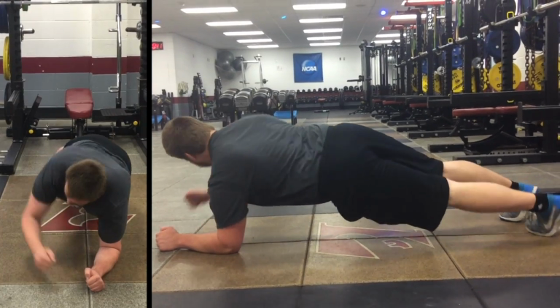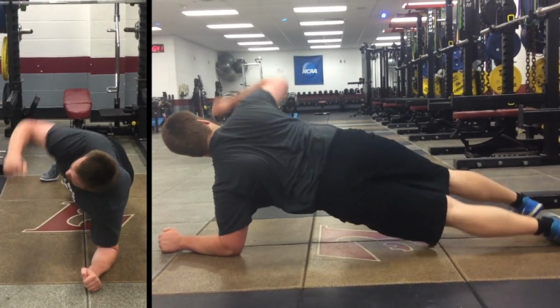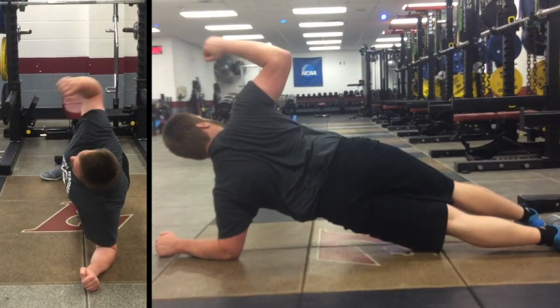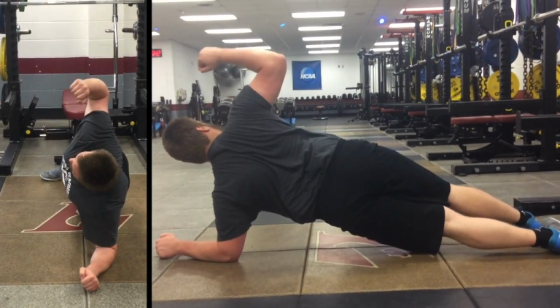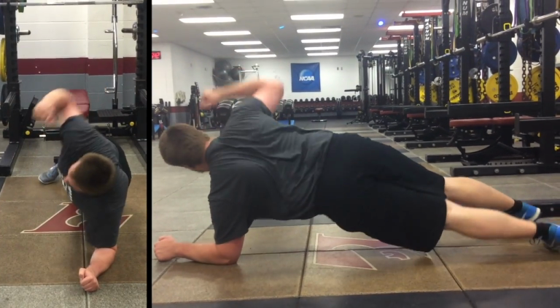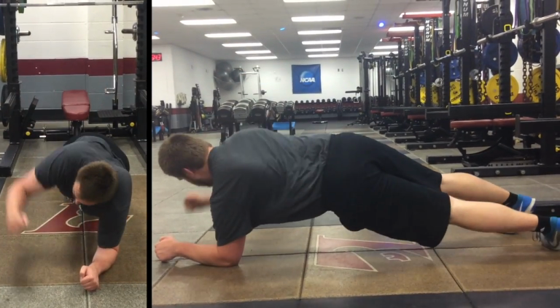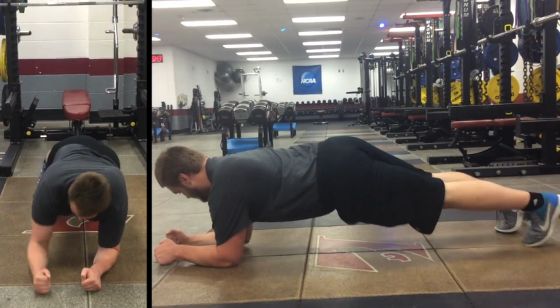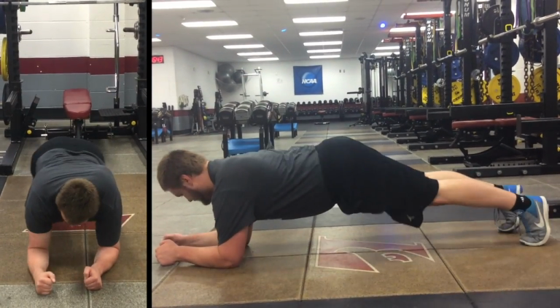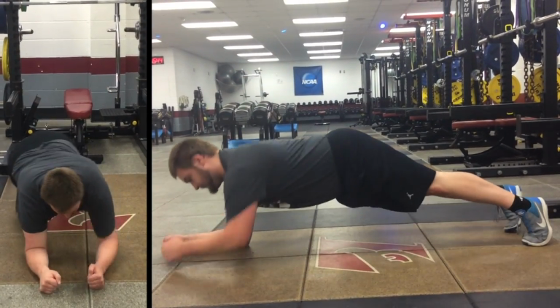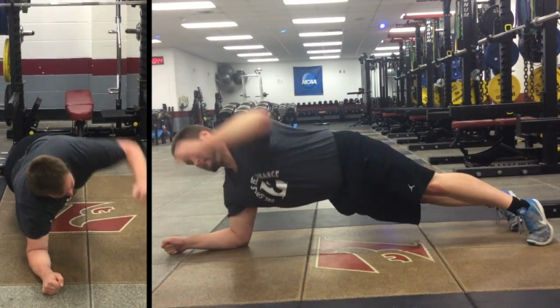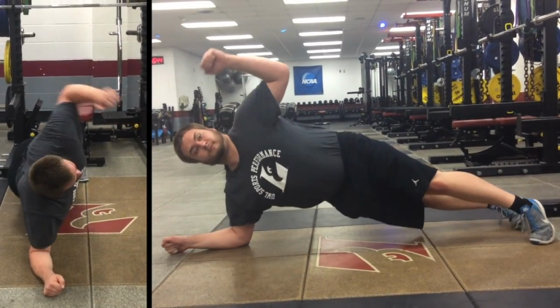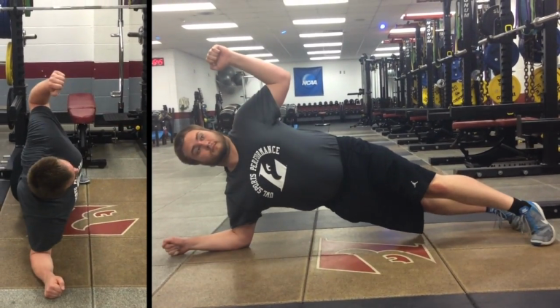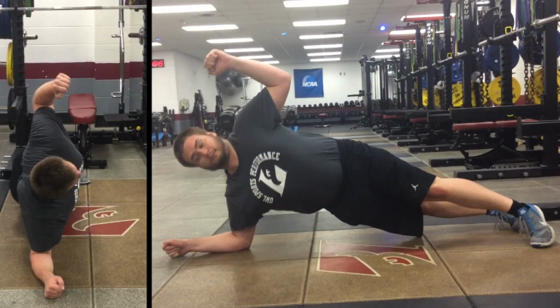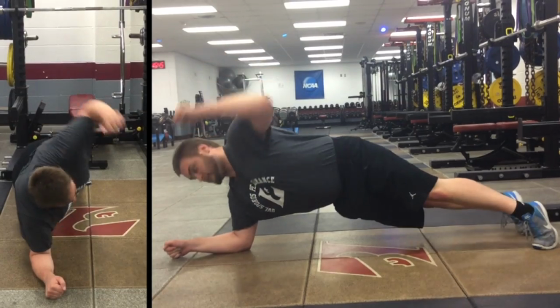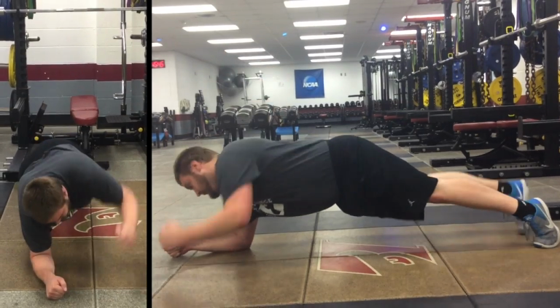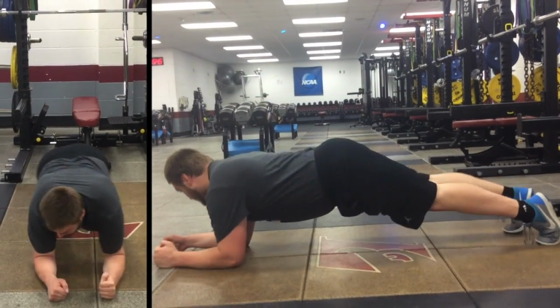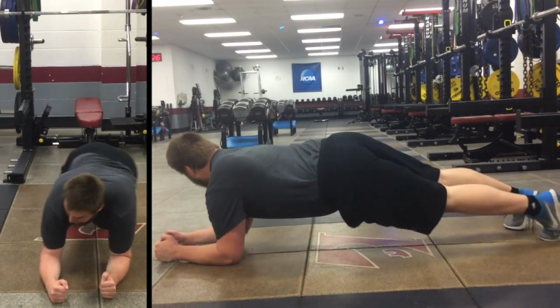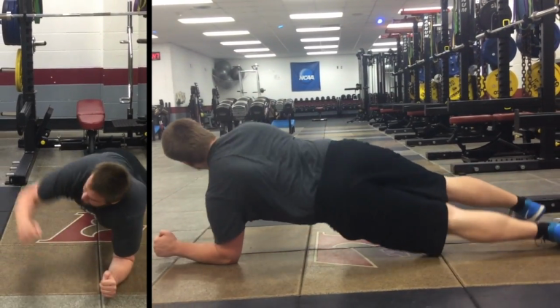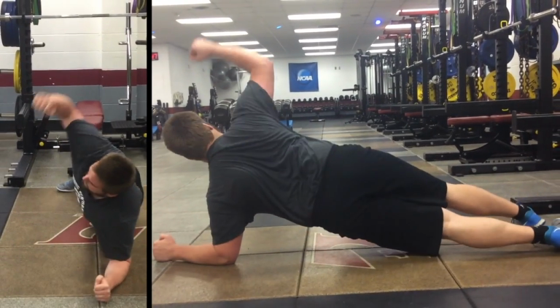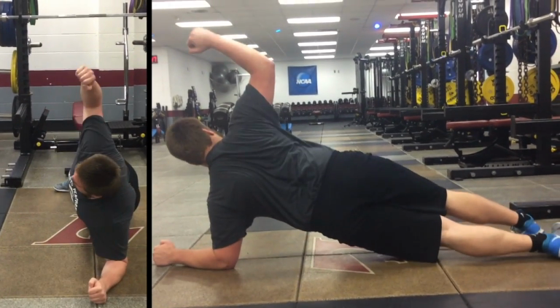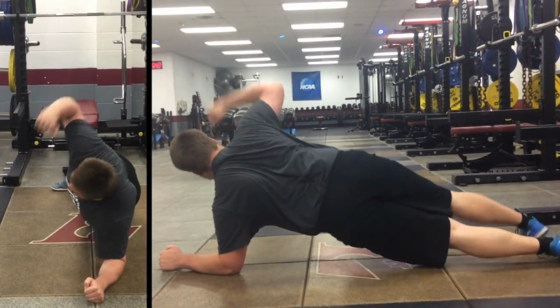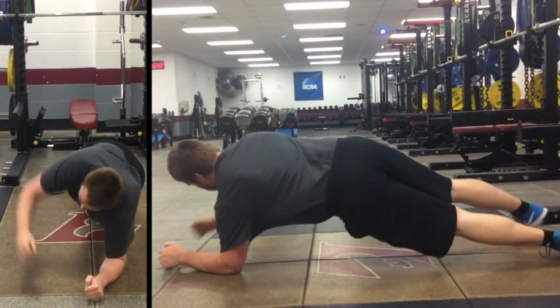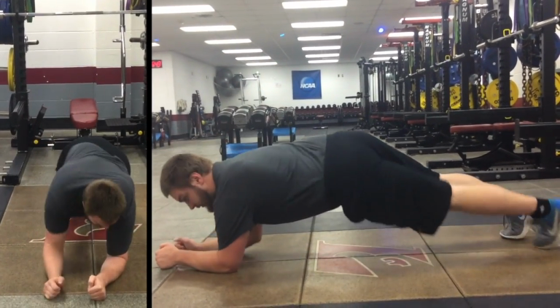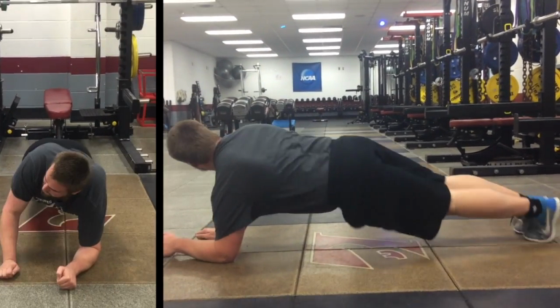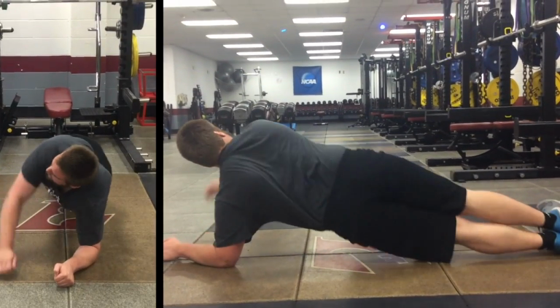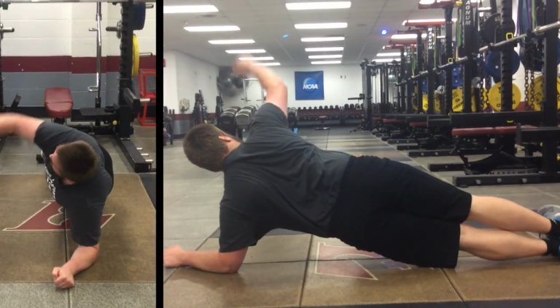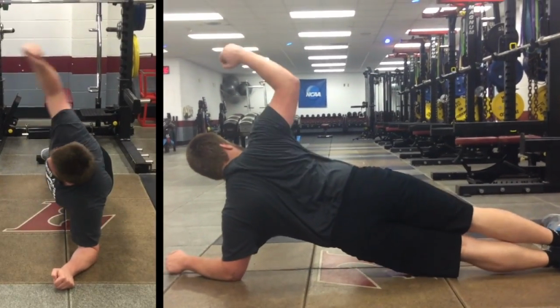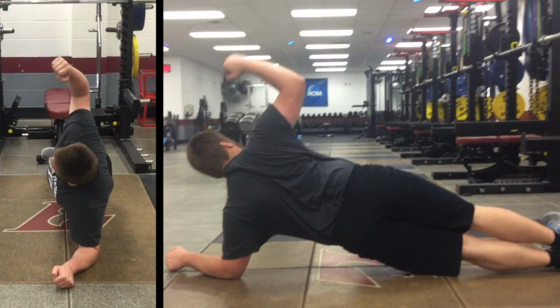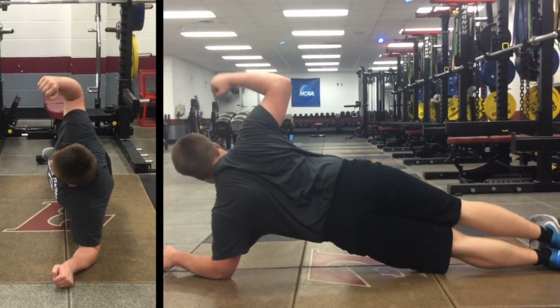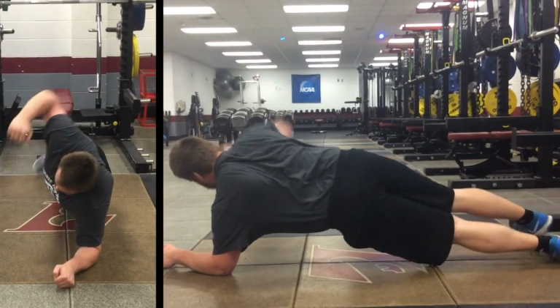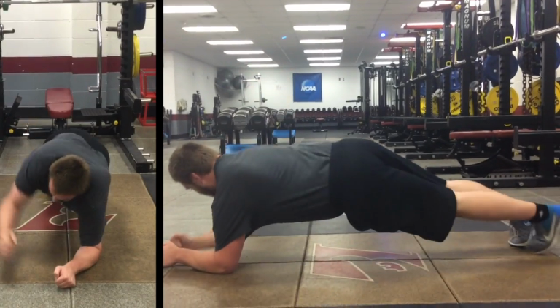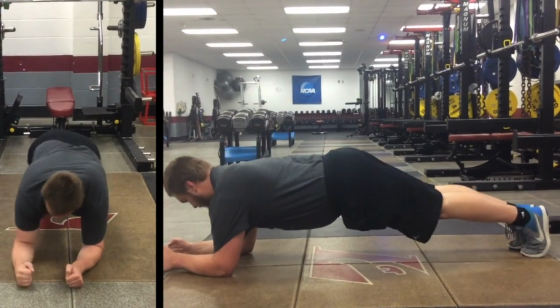For our pillar bridge rolling exercise, we are starting in our pillar position, keeping straight from head to heel. Trying to keep hips down — we could do a little better in this video keeping hips down.